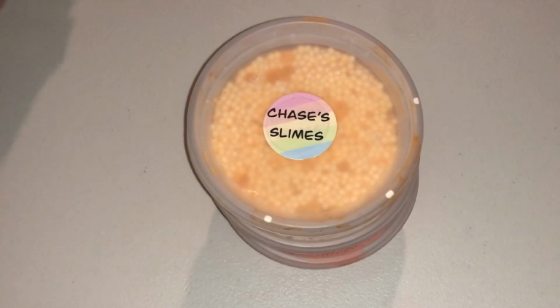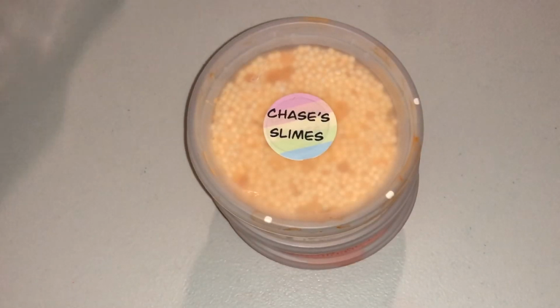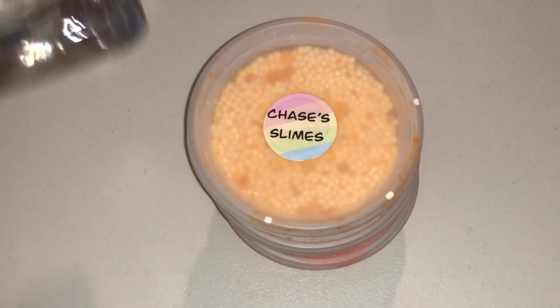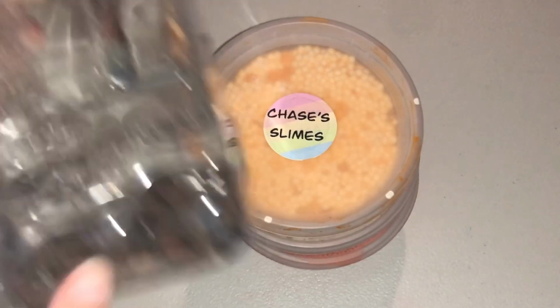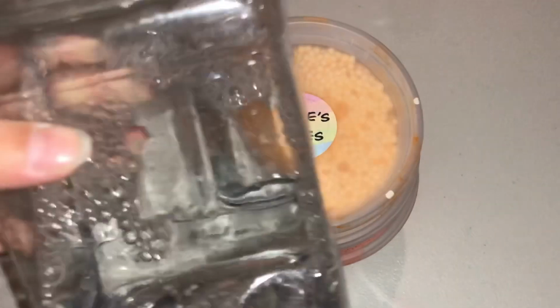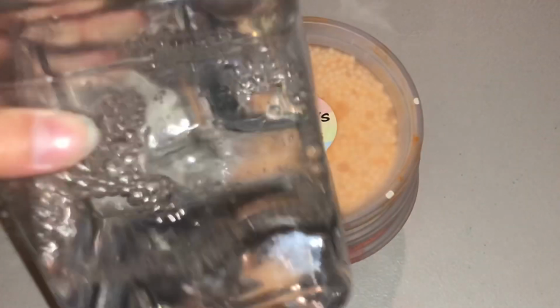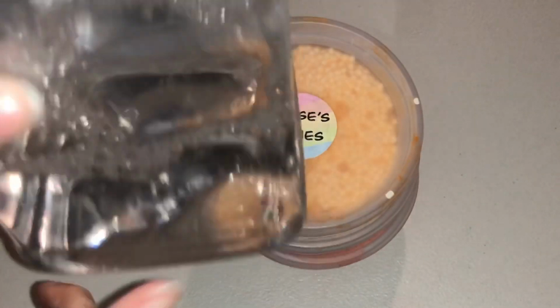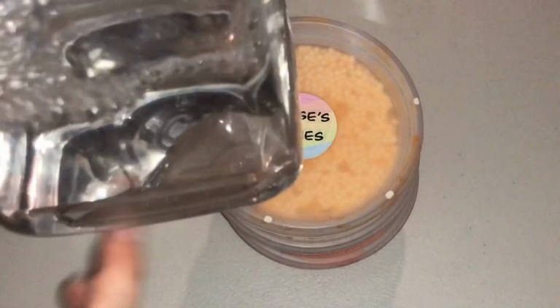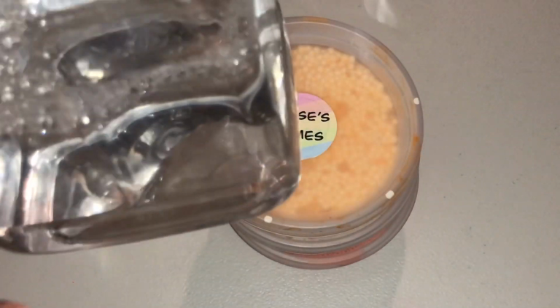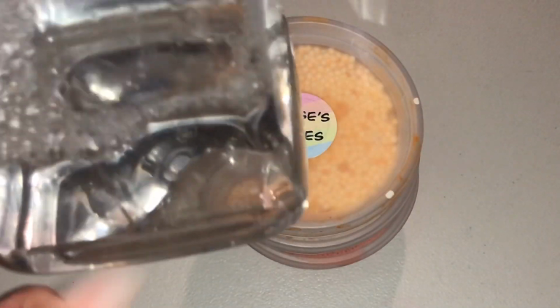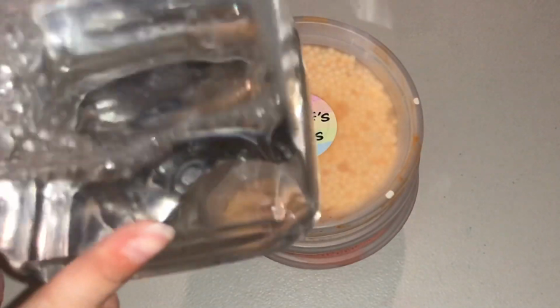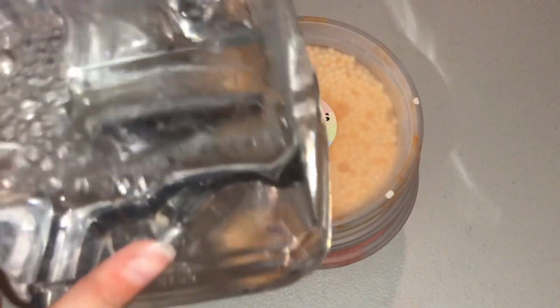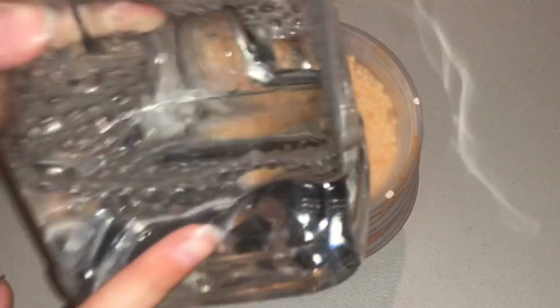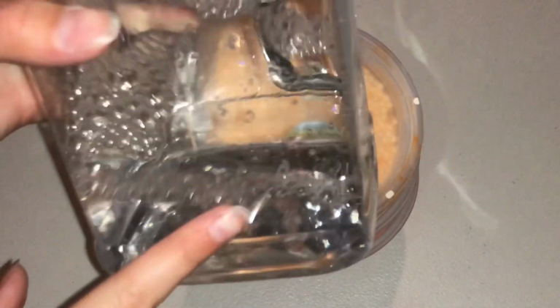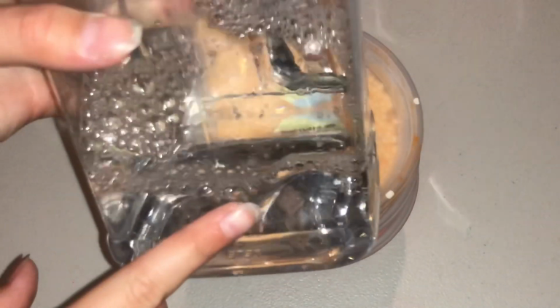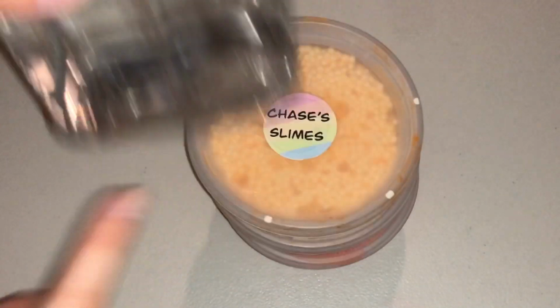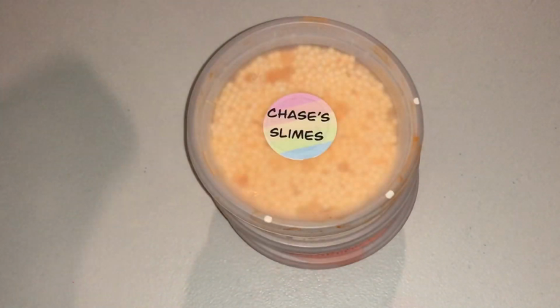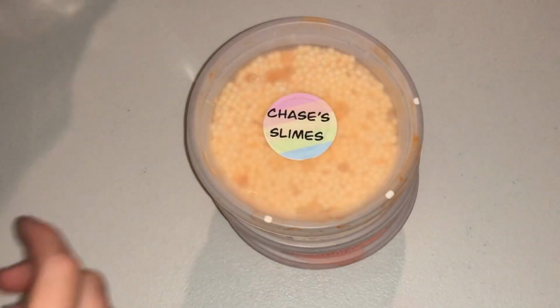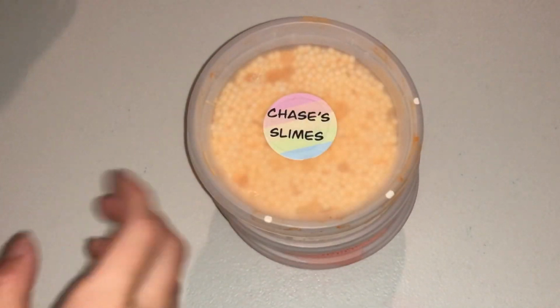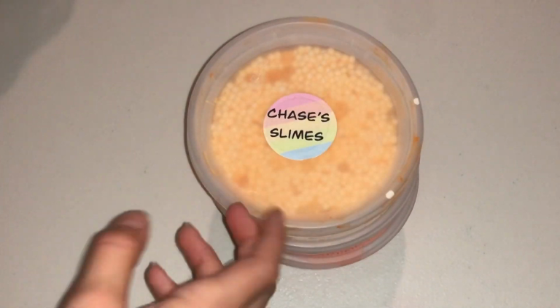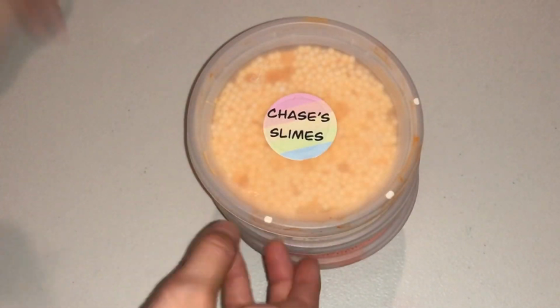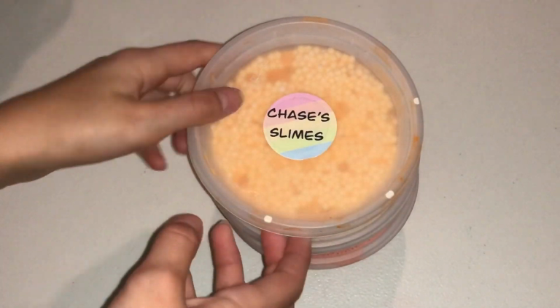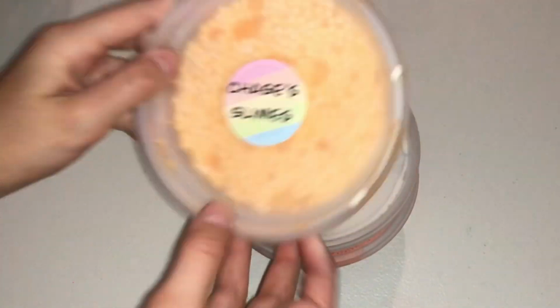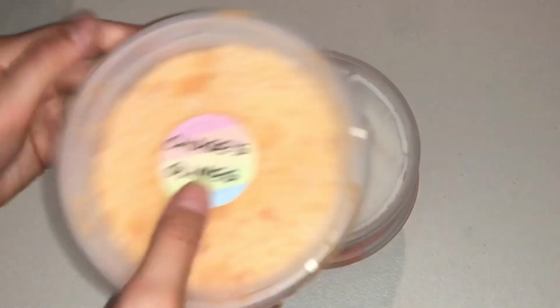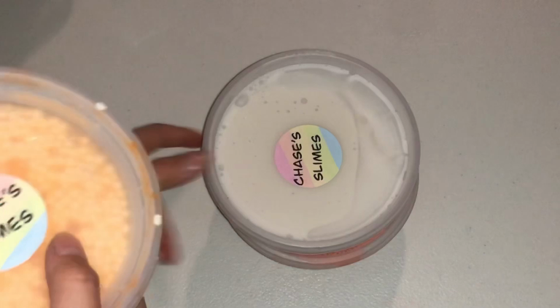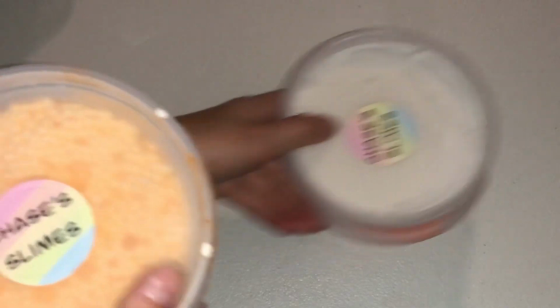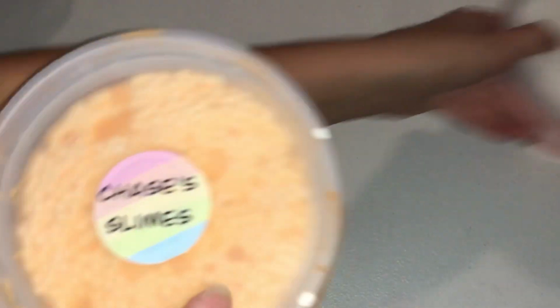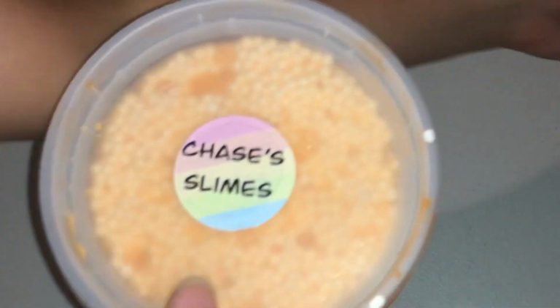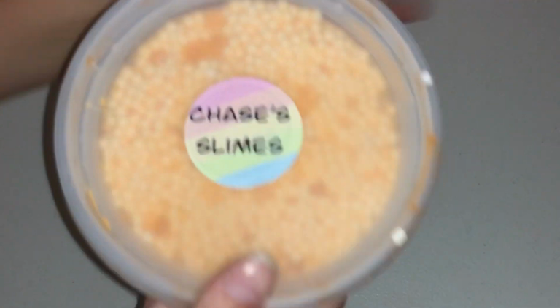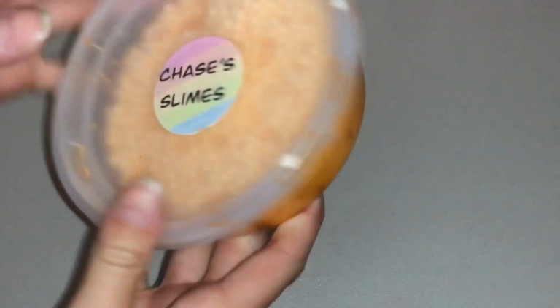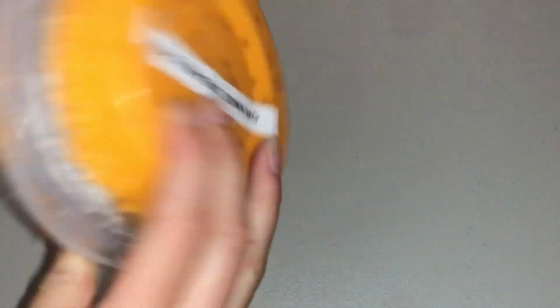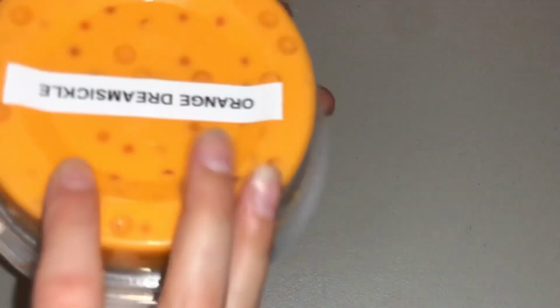I just mixed up a cup of water and a half teaspoon of the borax he provided. I think we're just going to start off with this one.